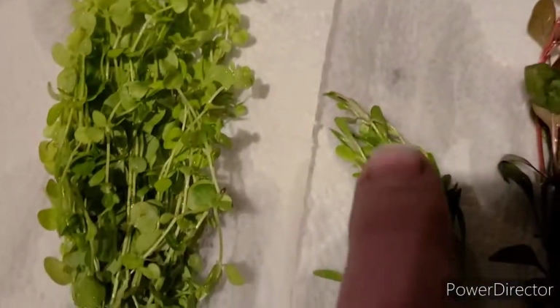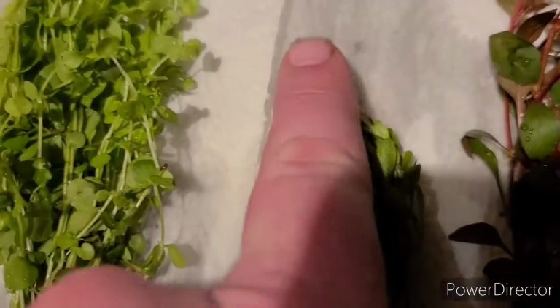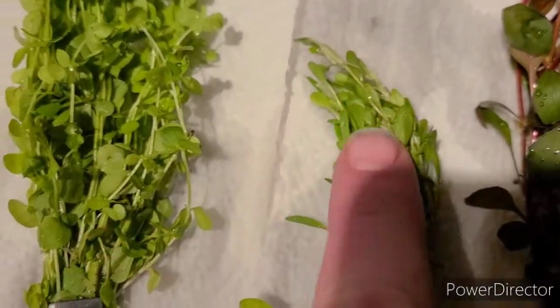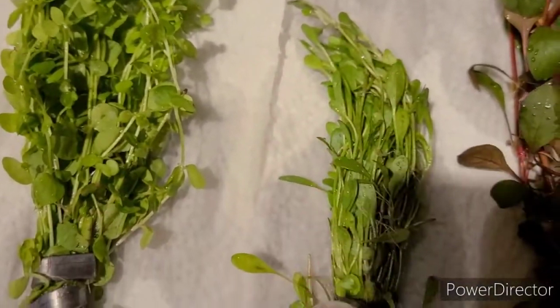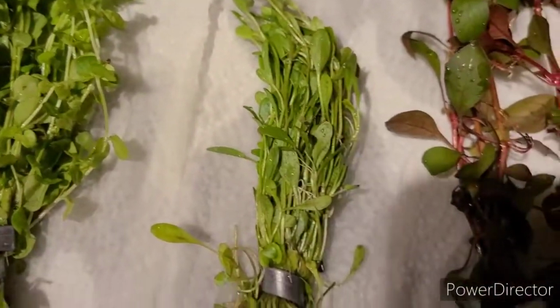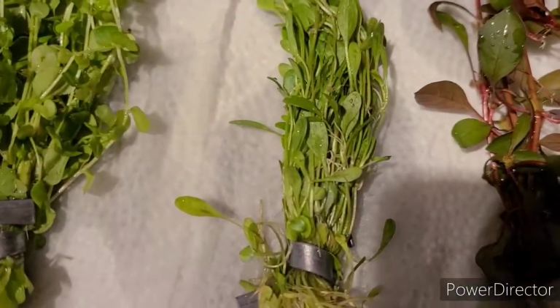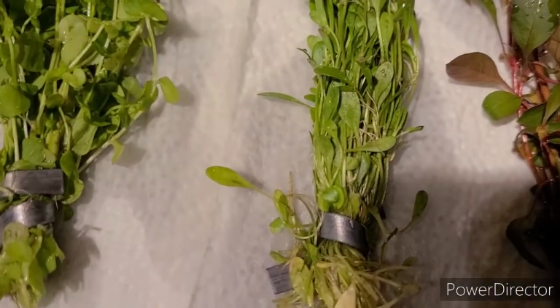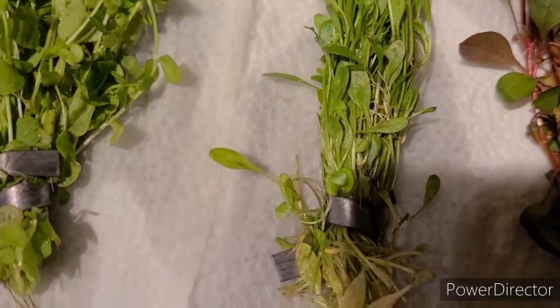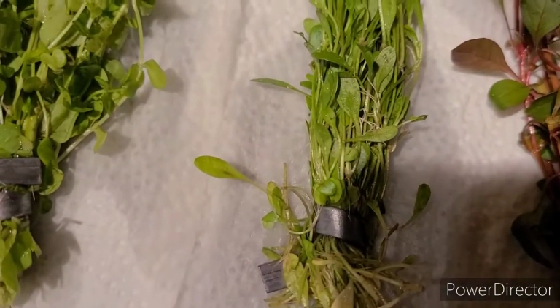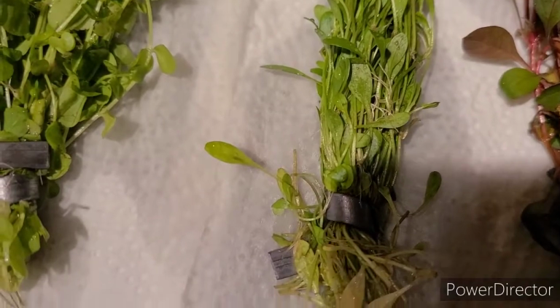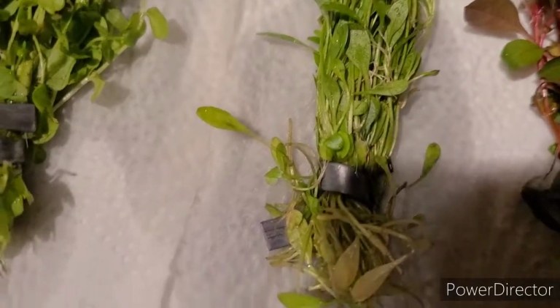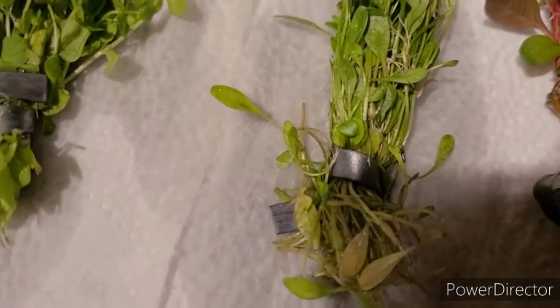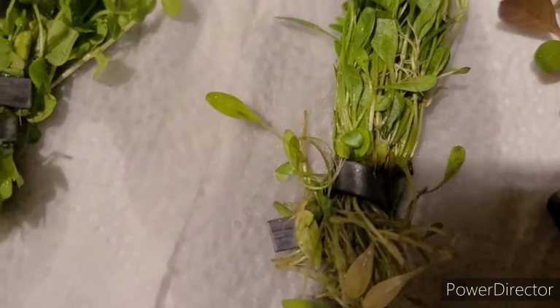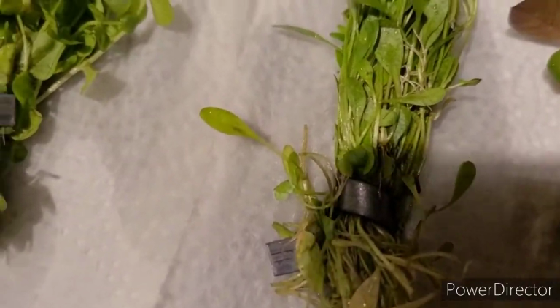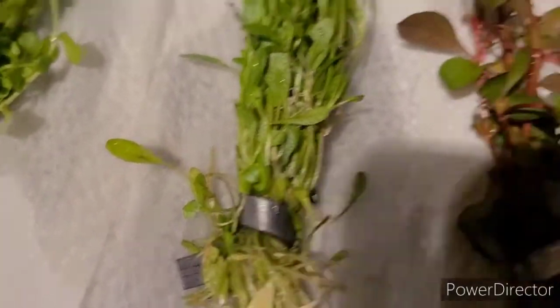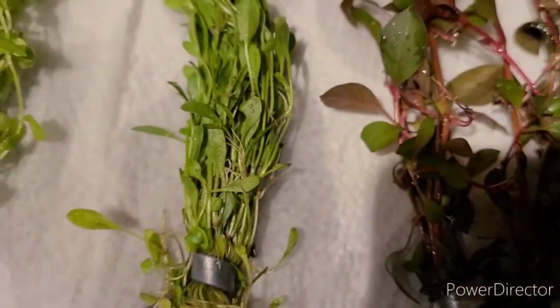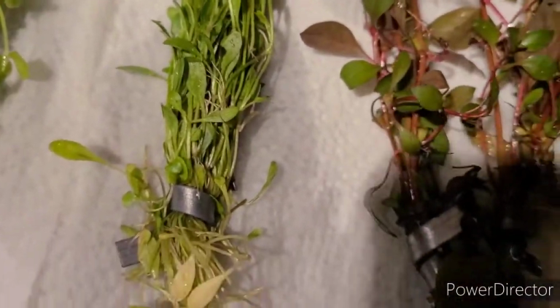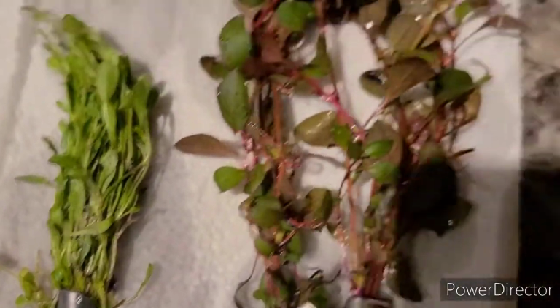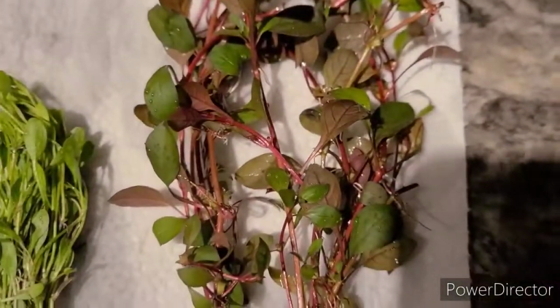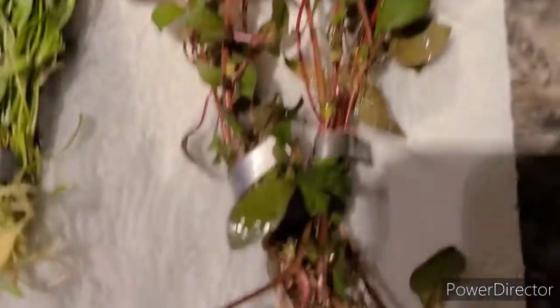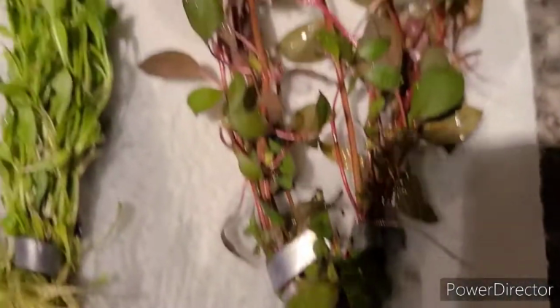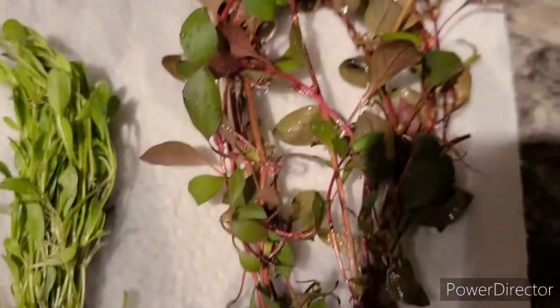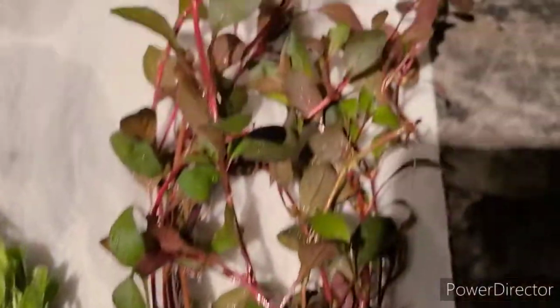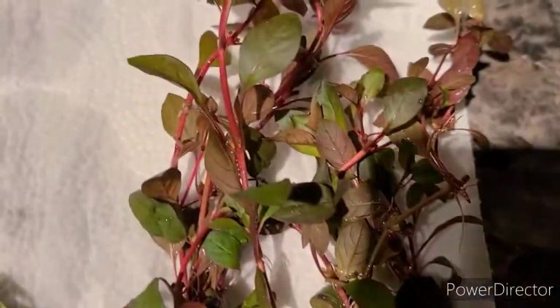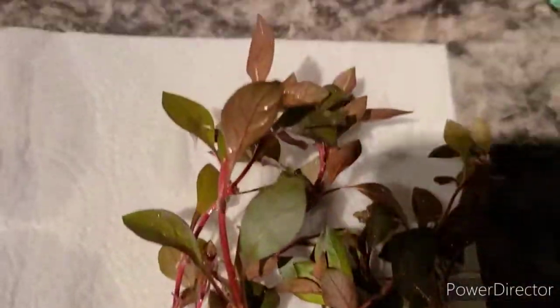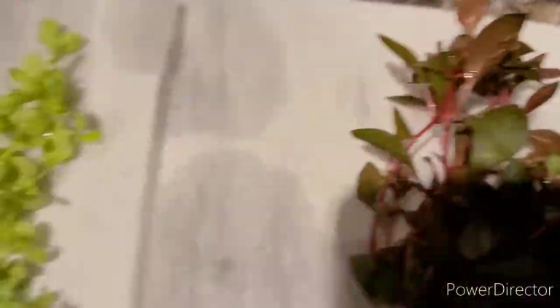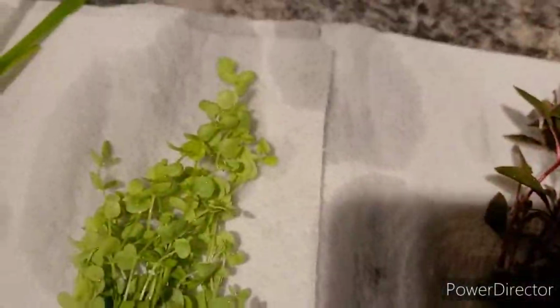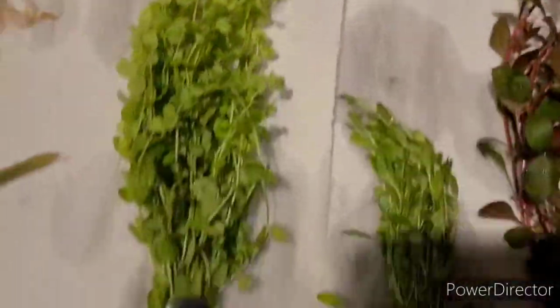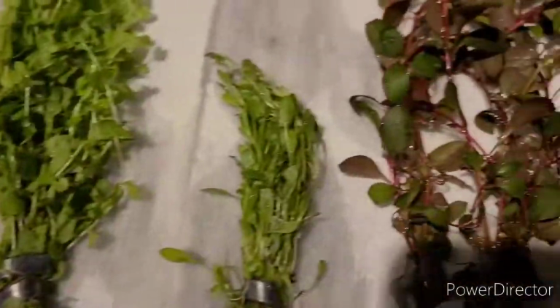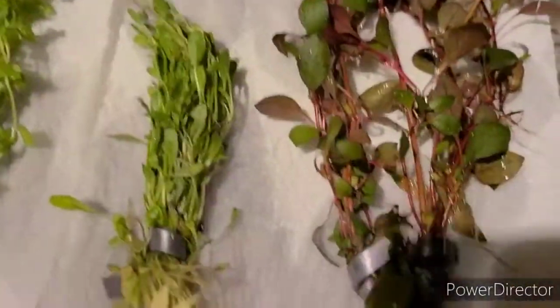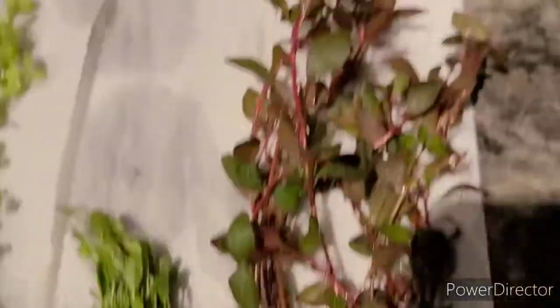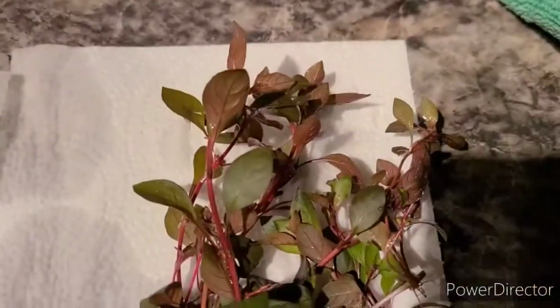This is the glosso — this short one here is the abbreviated glosso — and this is the super red wigia. These three are going to go to my wife's work; she's going to put them in her tank.